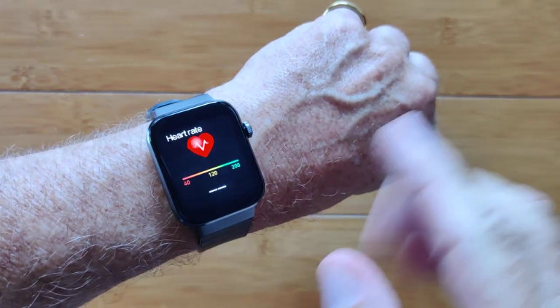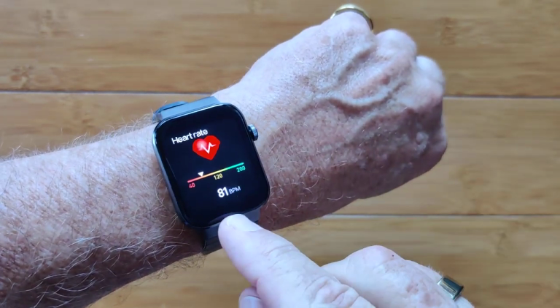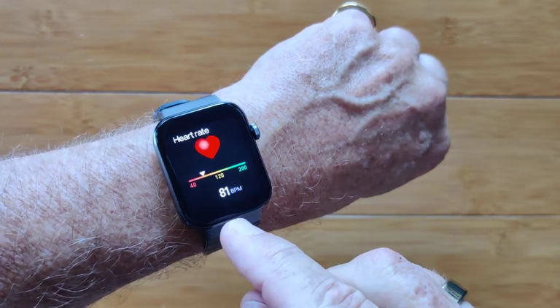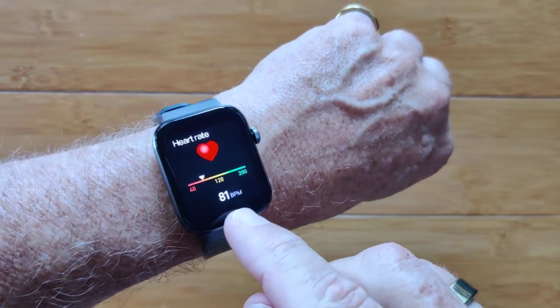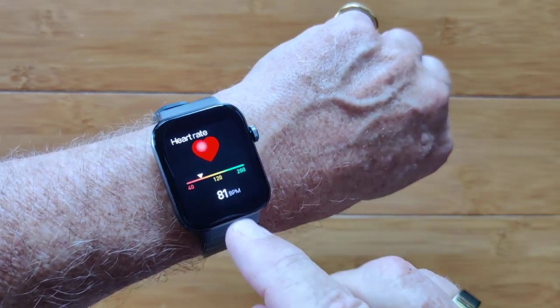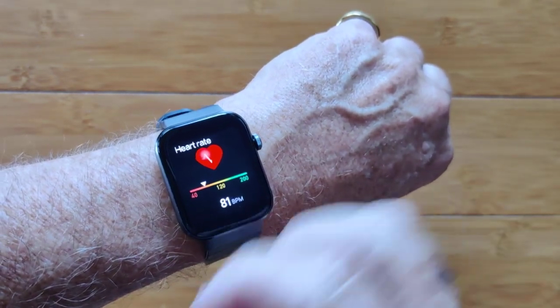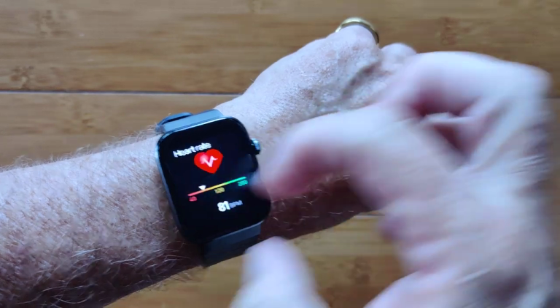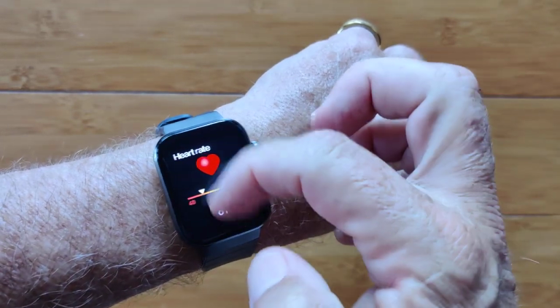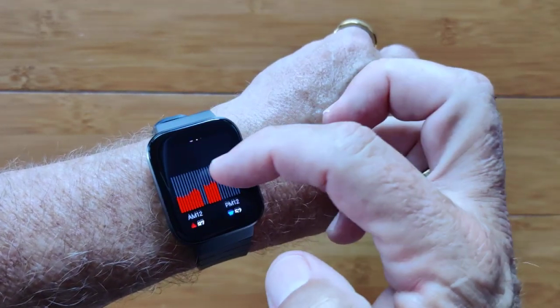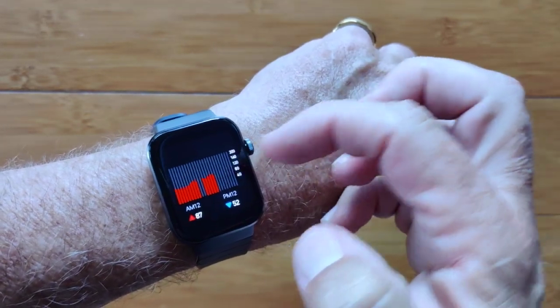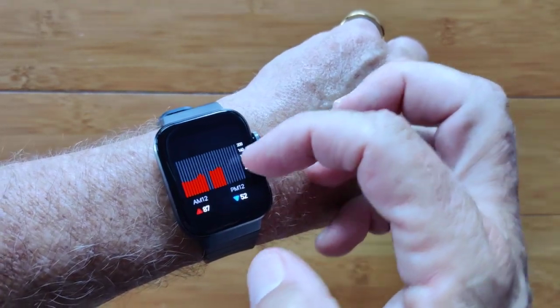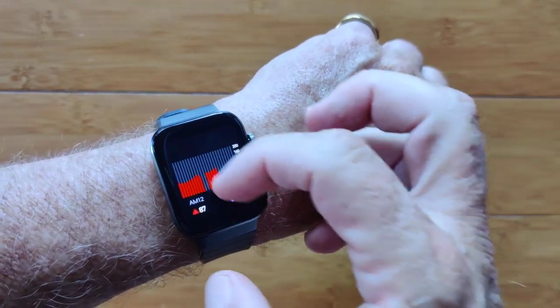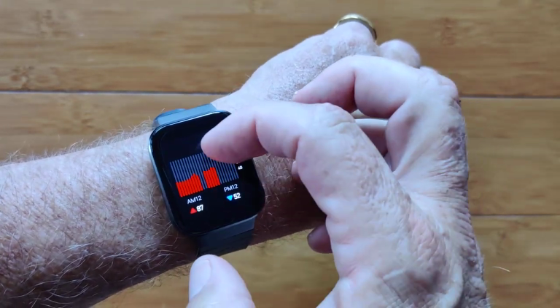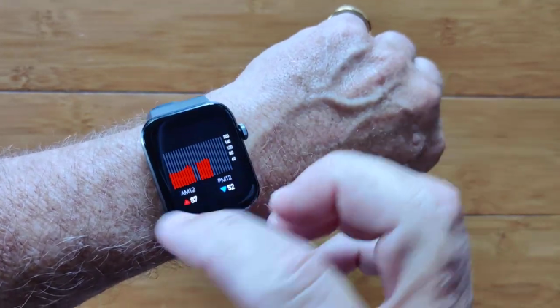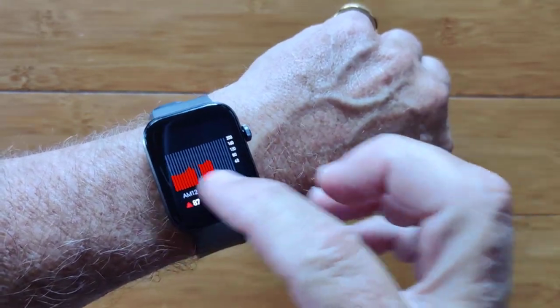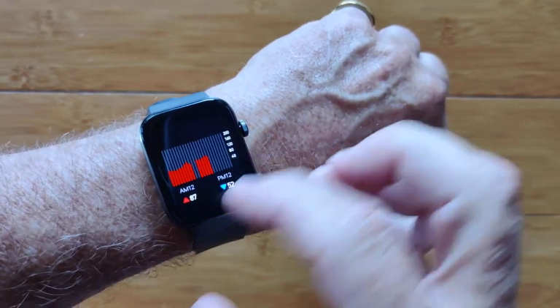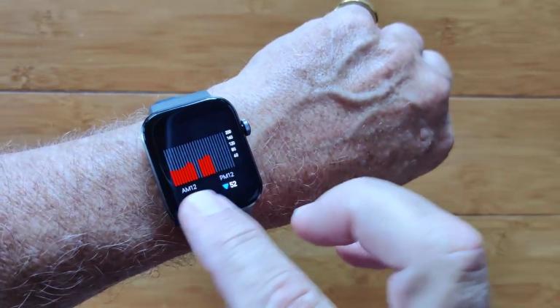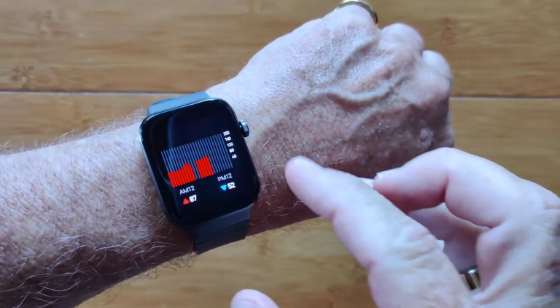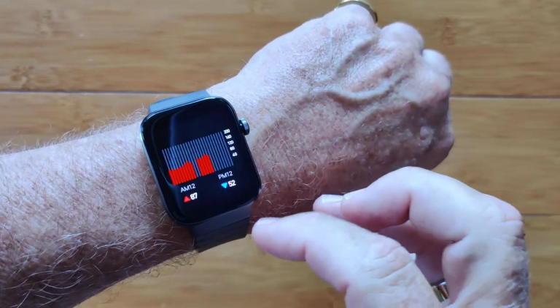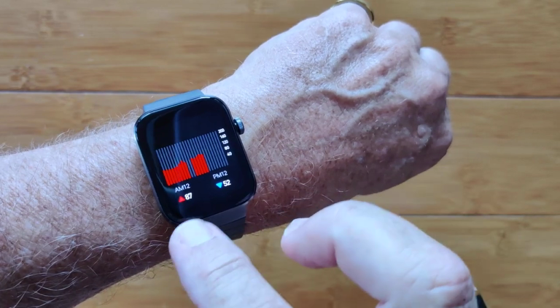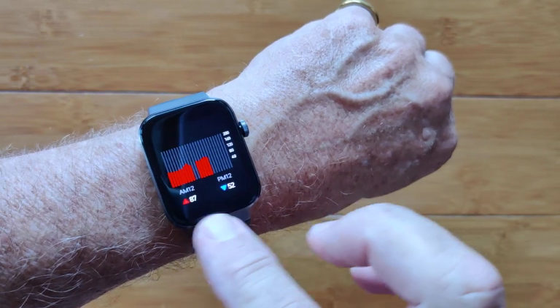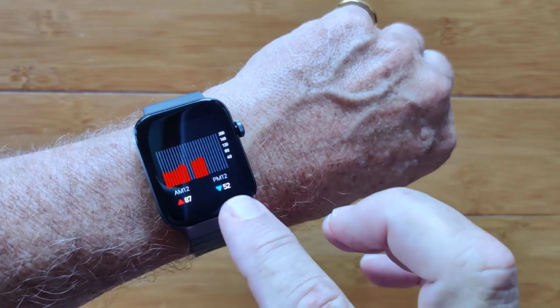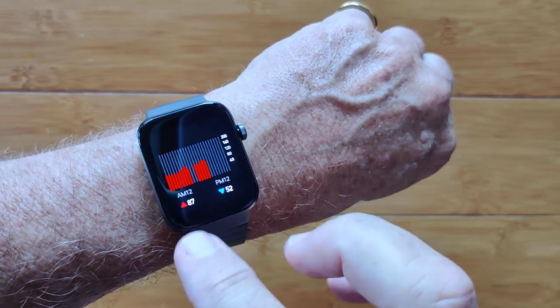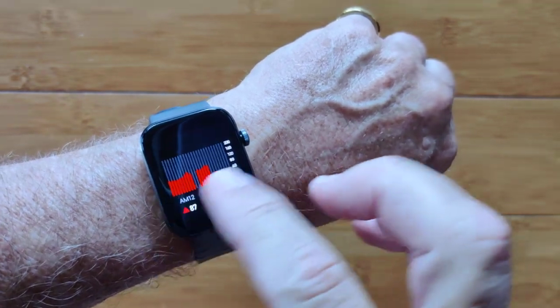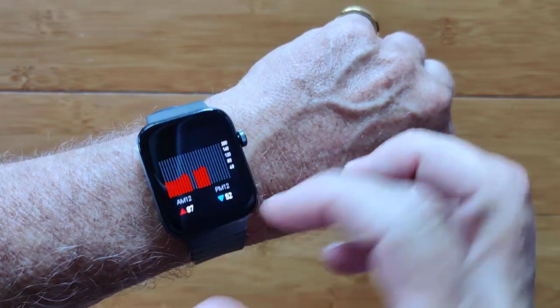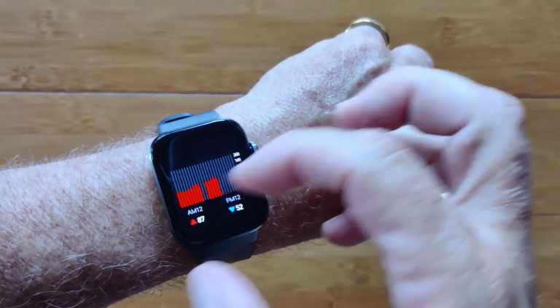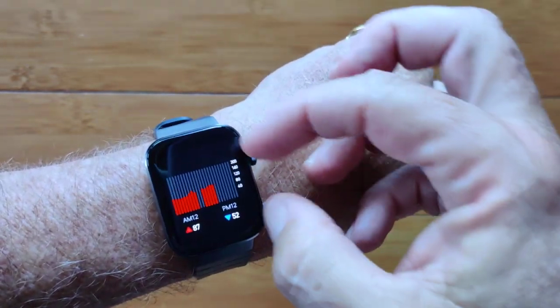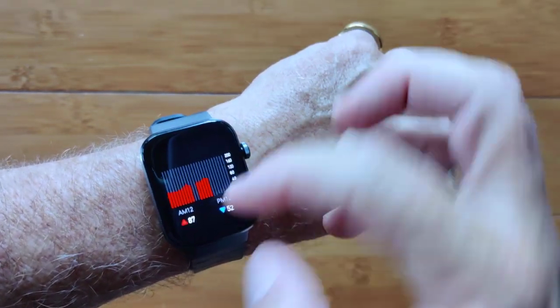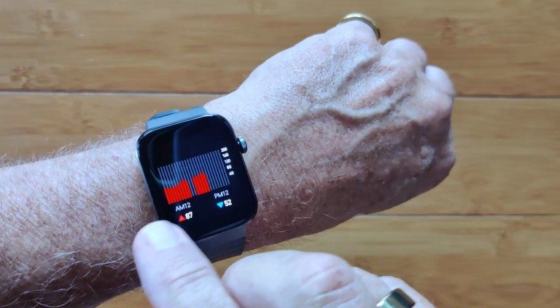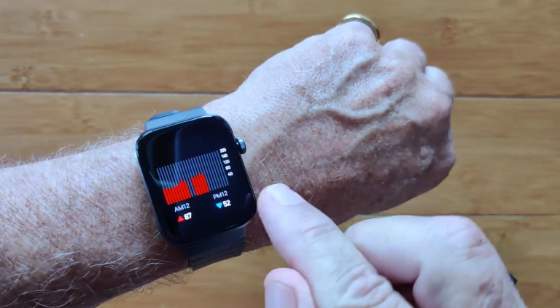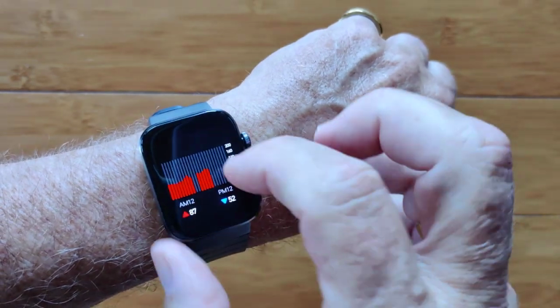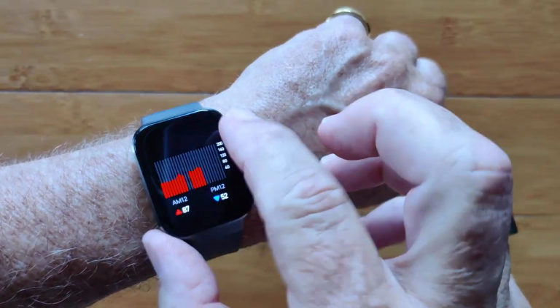Landing on heart rate, you get the actual heart rate. You do have a chart — slide it up and there's the chart for the day. It shows high and low and your current value from midnight to midnight.